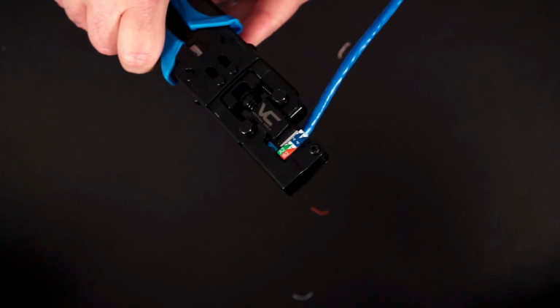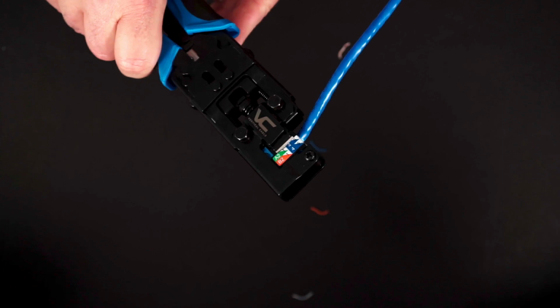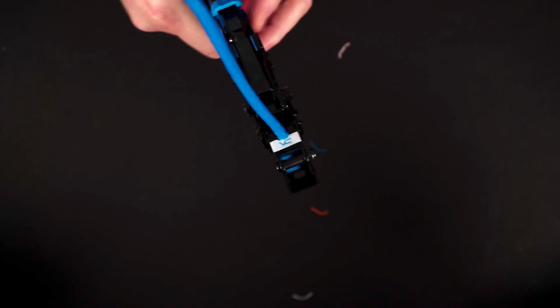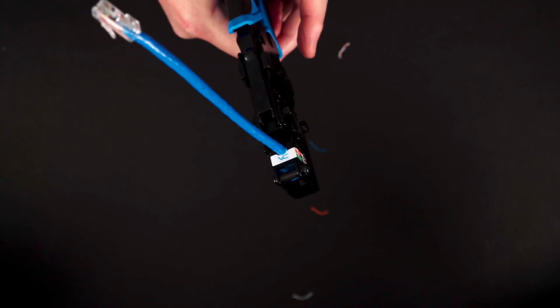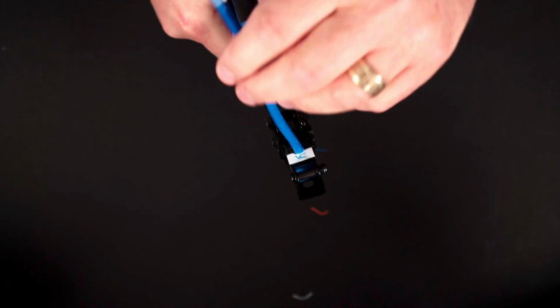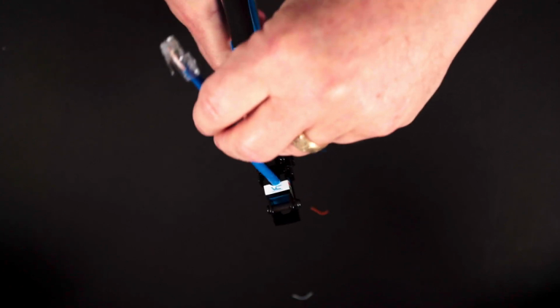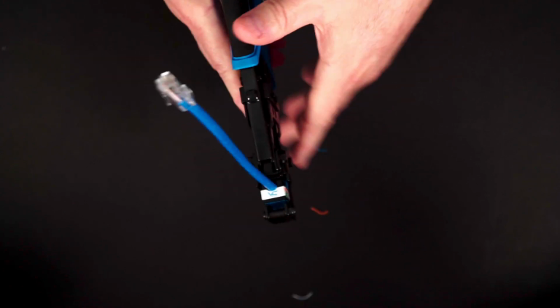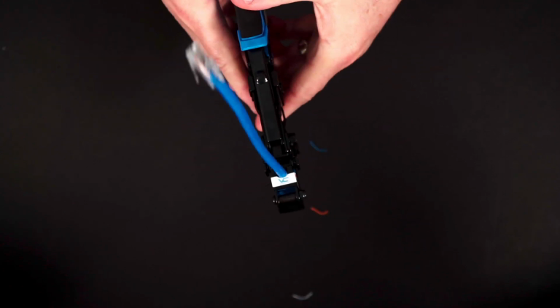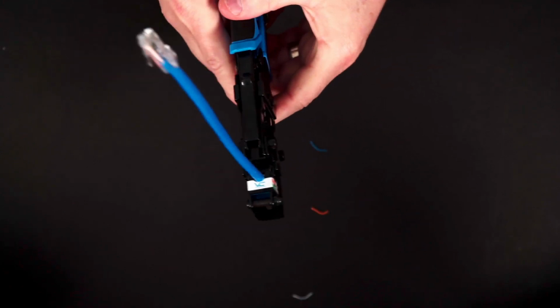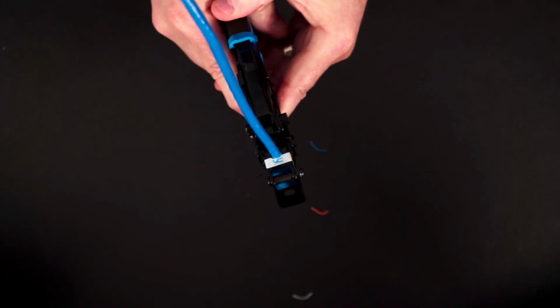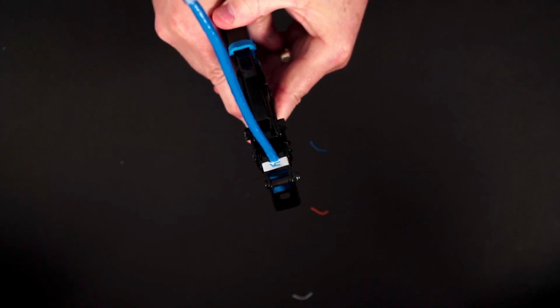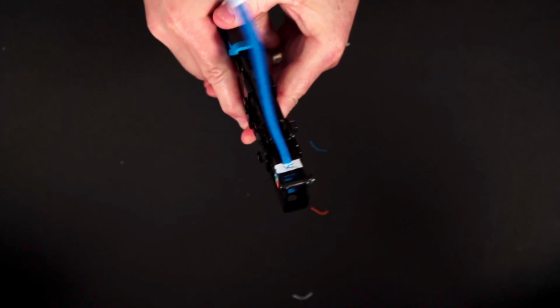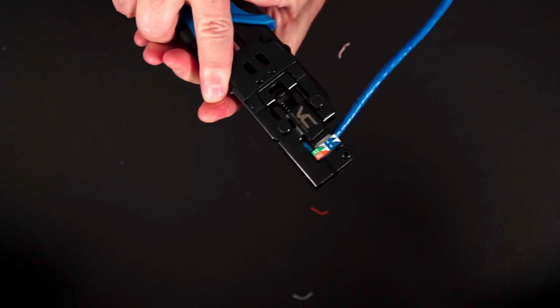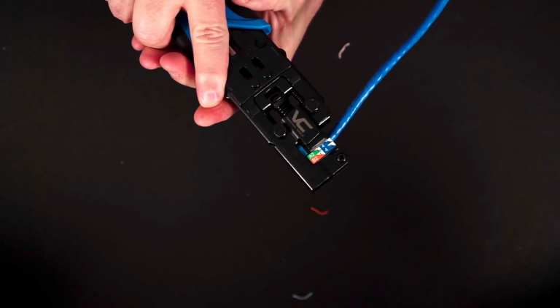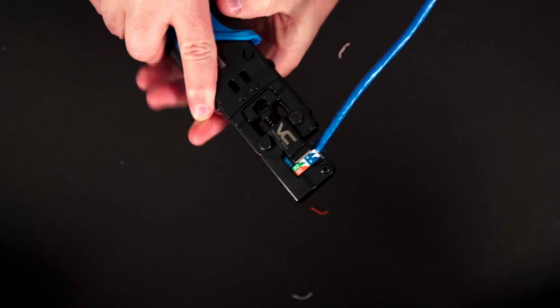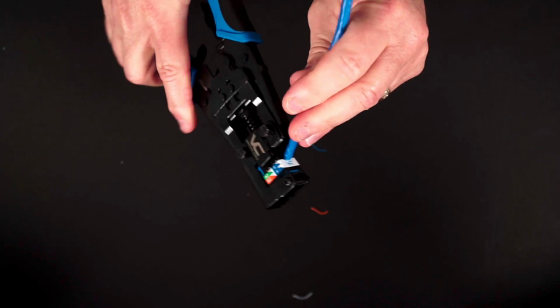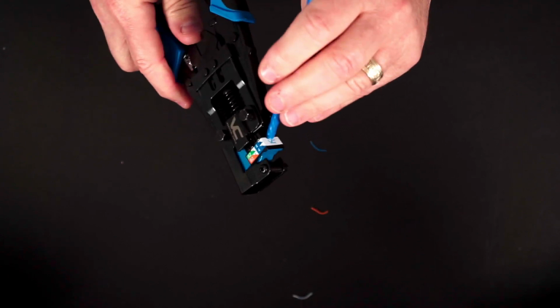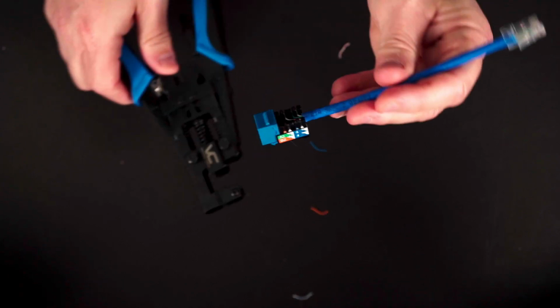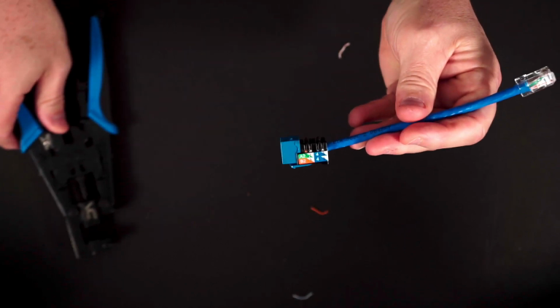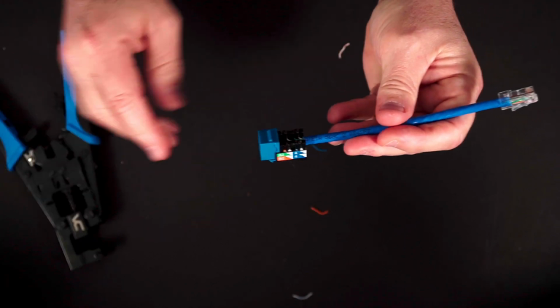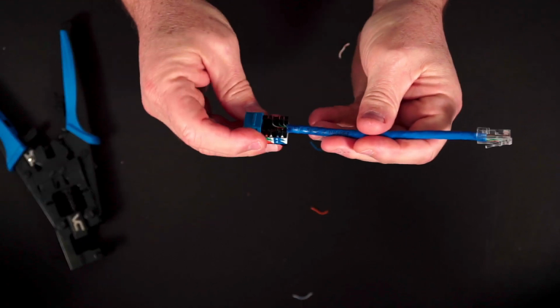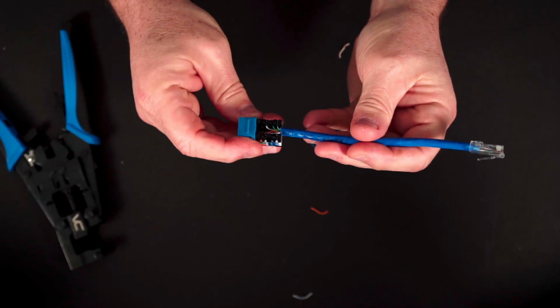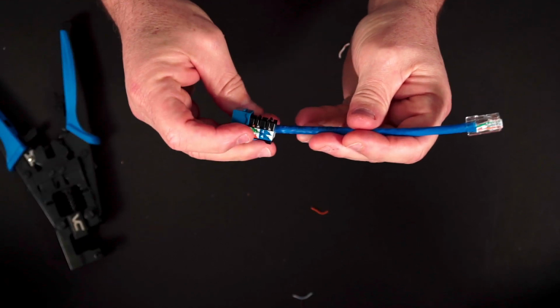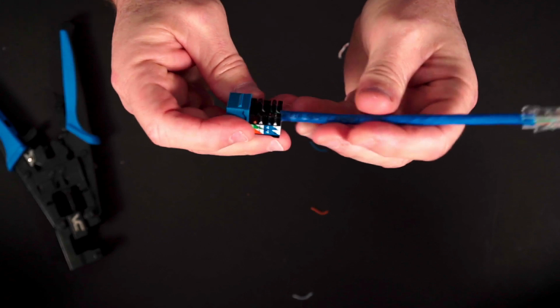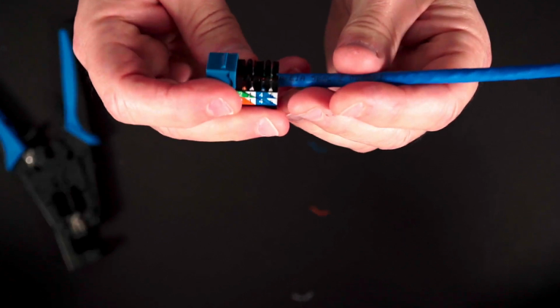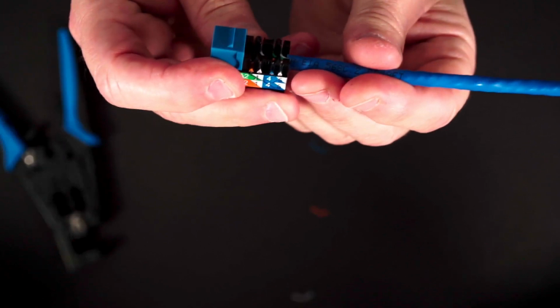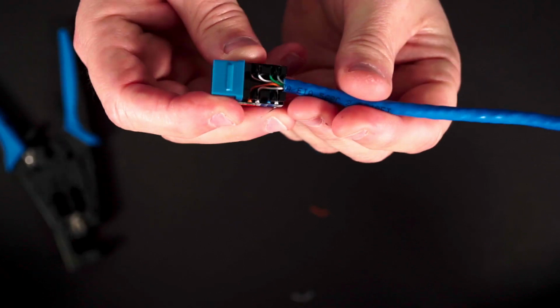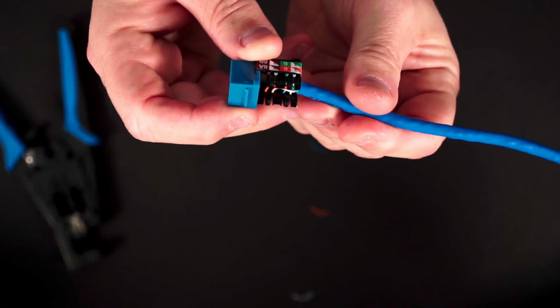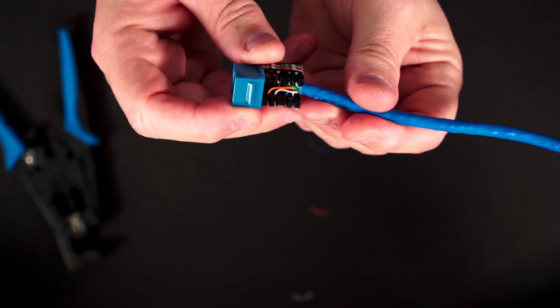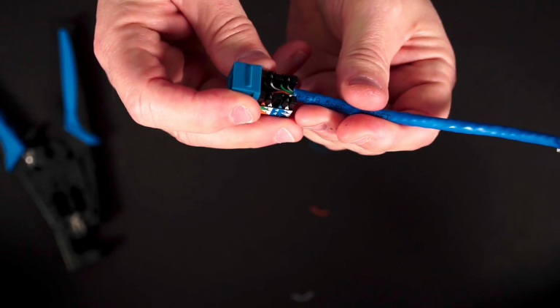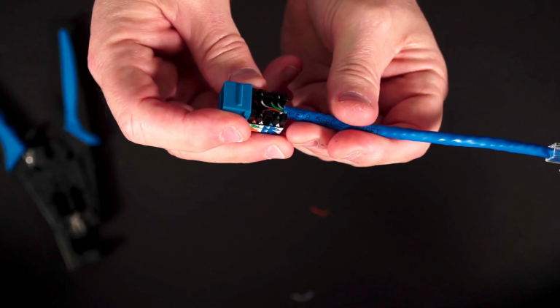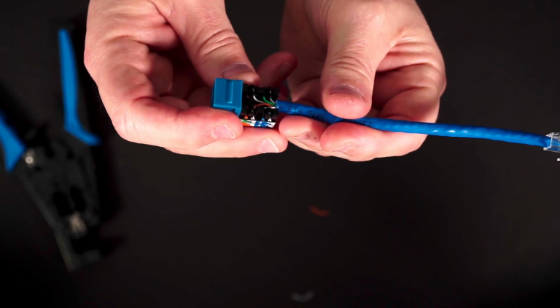Okay, so it cut off all the cables. I'm just going to give it another squeeze. And there you go. It looks like it did a really nice crimp.